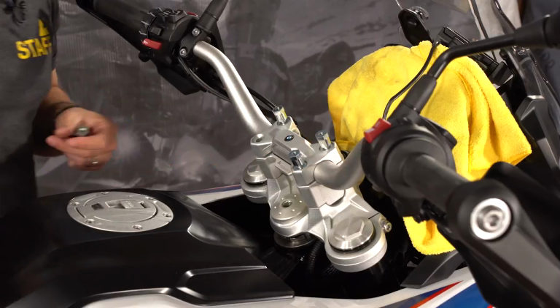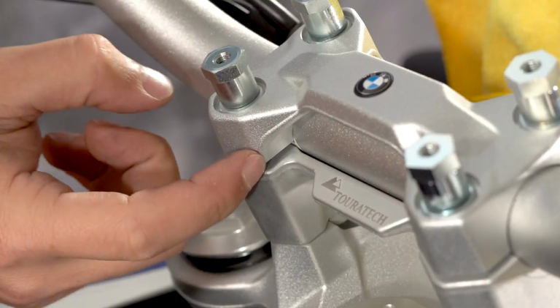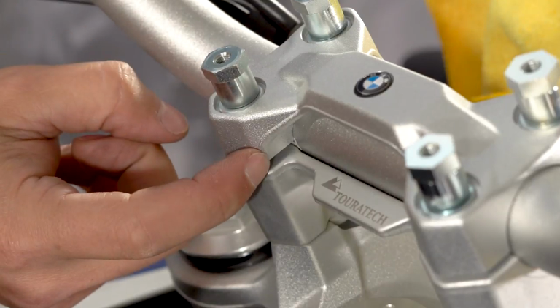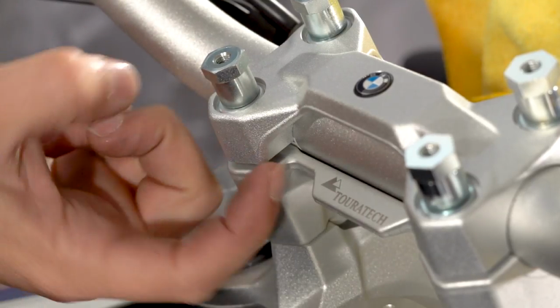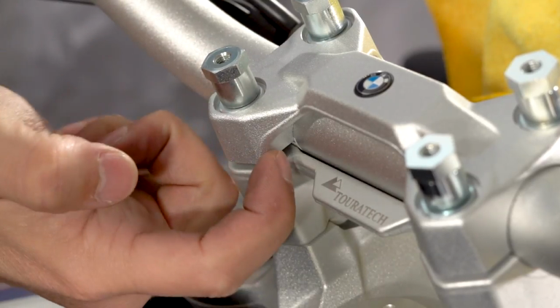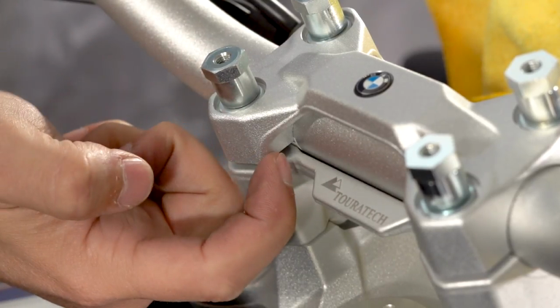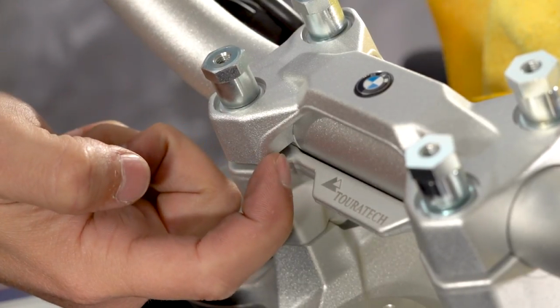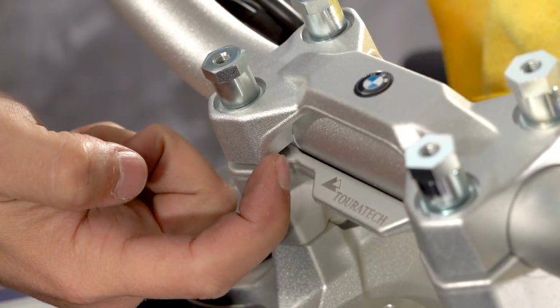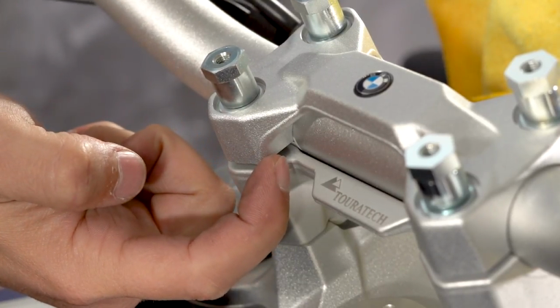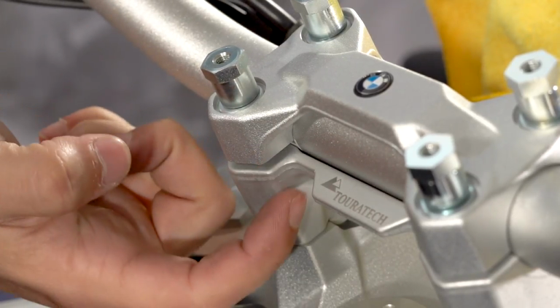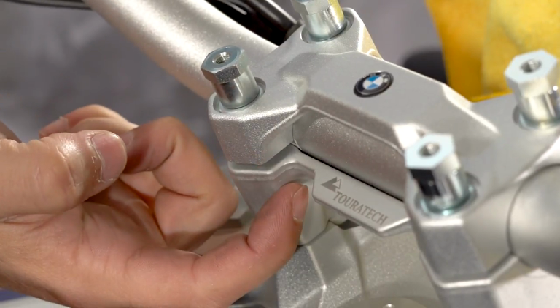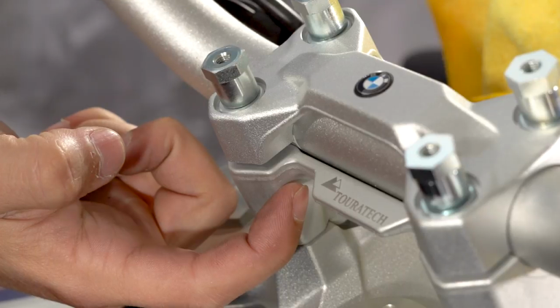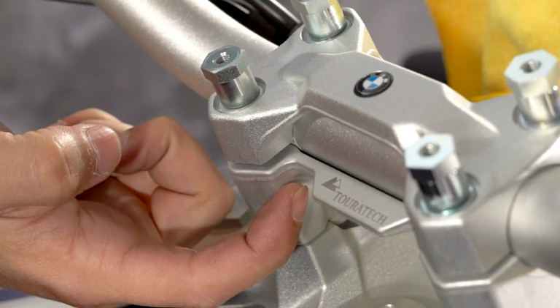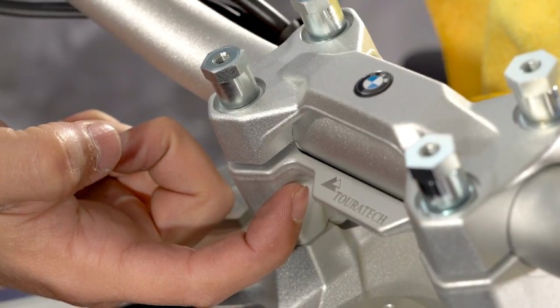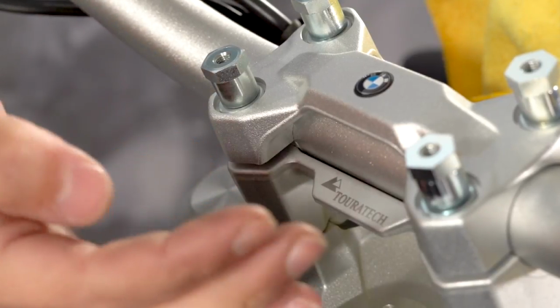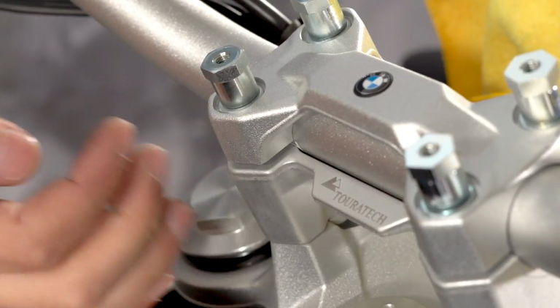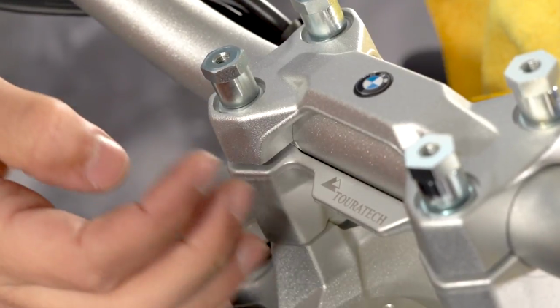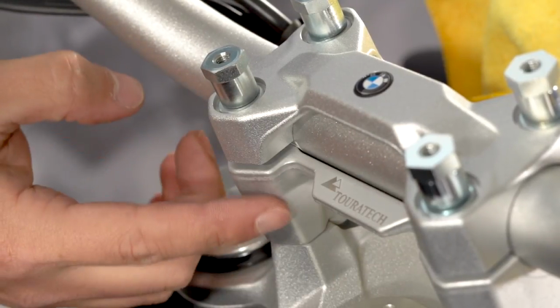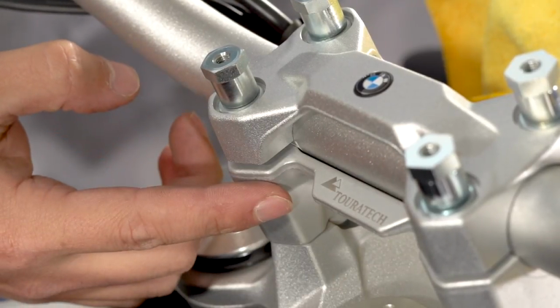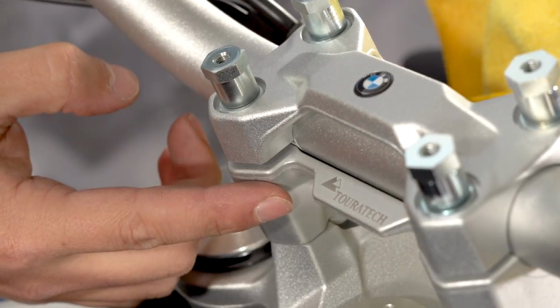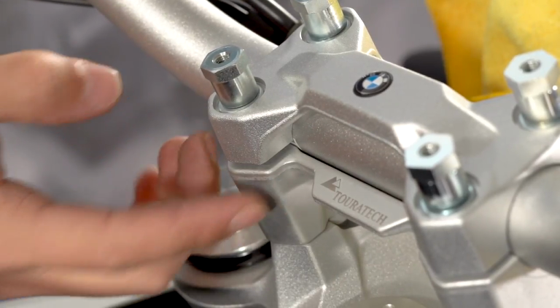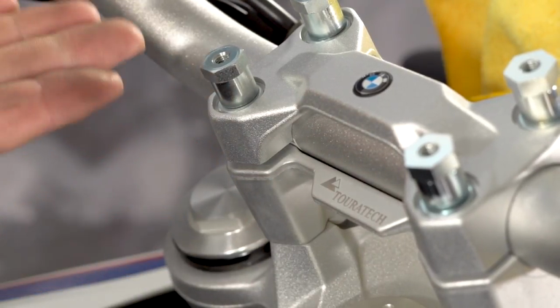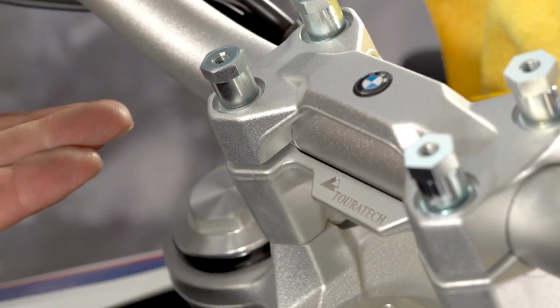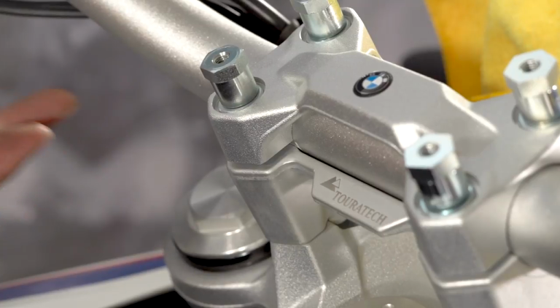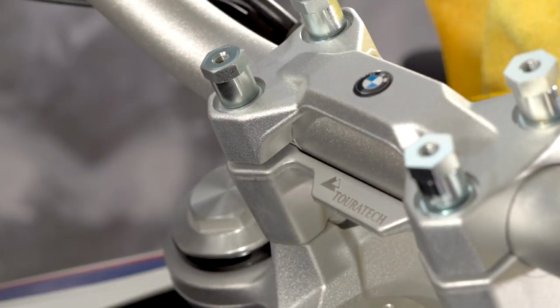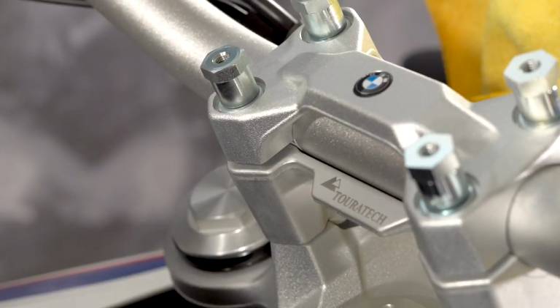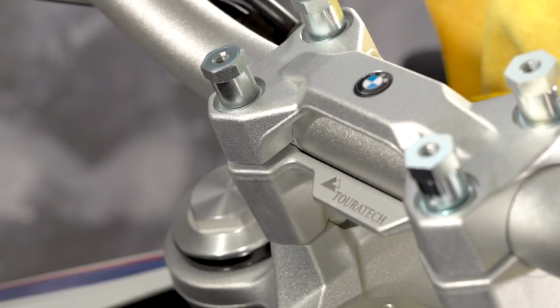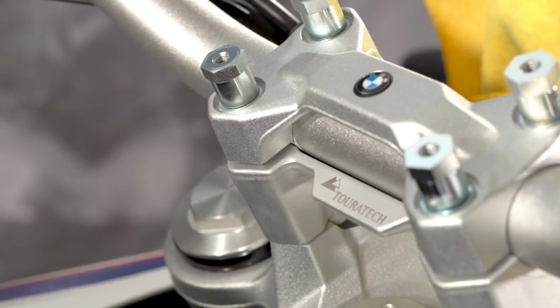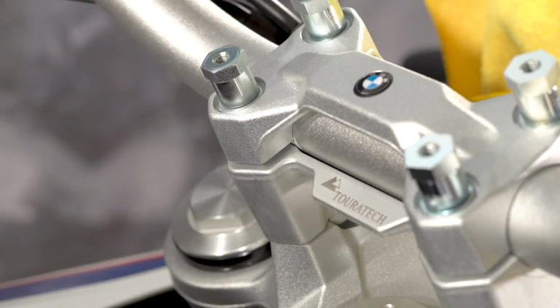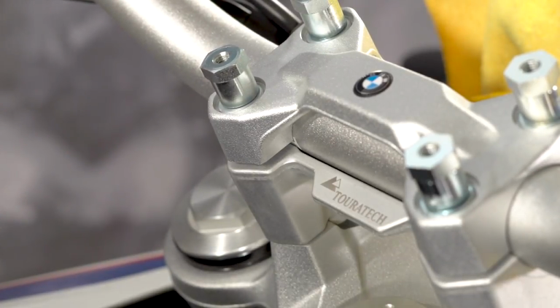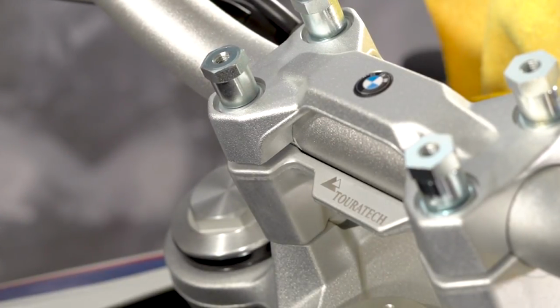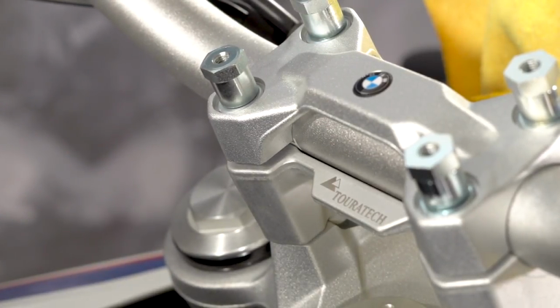The factory BMW handlebar is equipped with a small white mark that allows you to get the handlebar evenly spaced from side to side on the motorcycle and twisted to the correct orientation. So just take your time and make sure that you get it lined up just right.